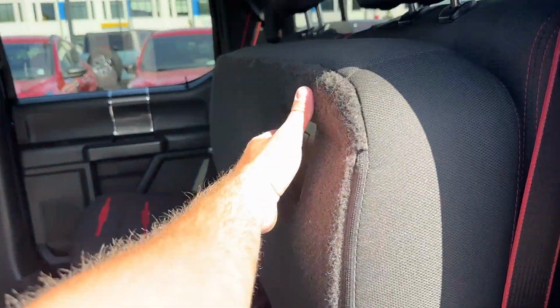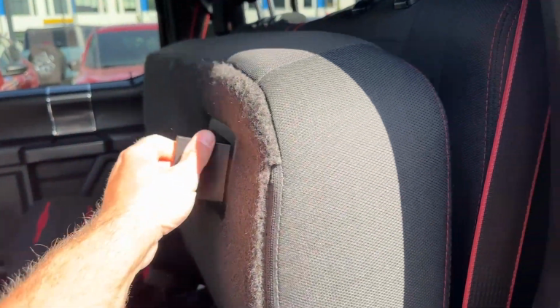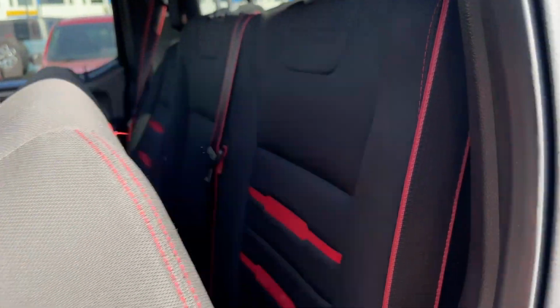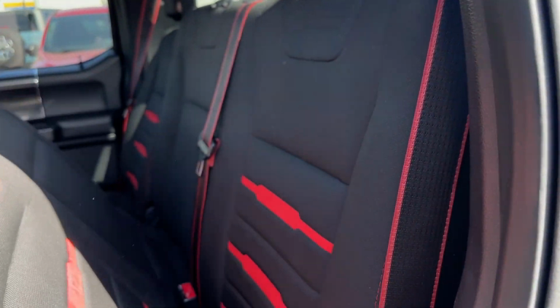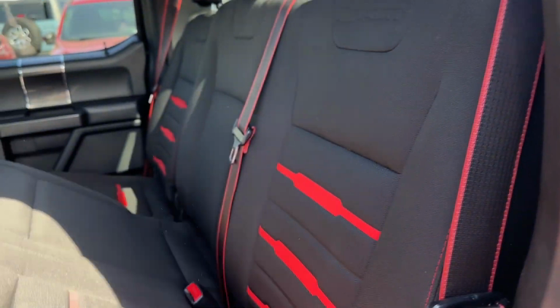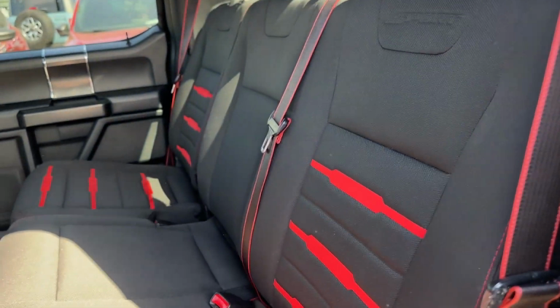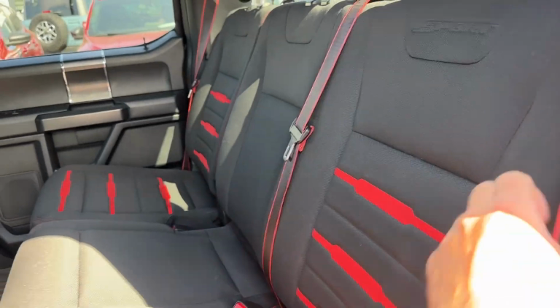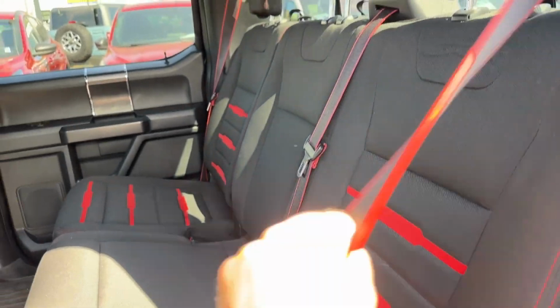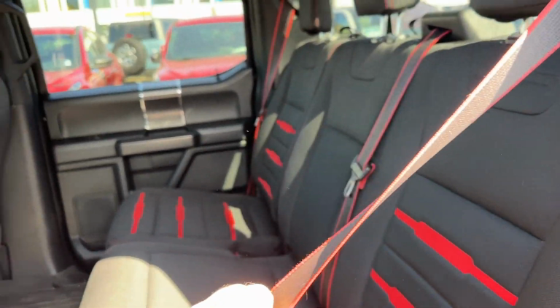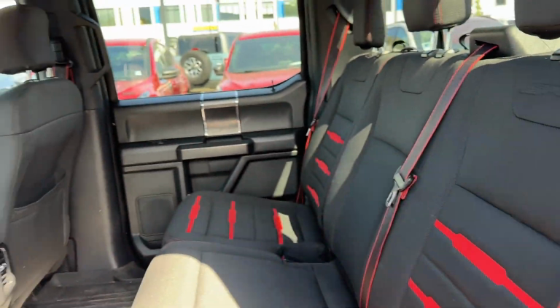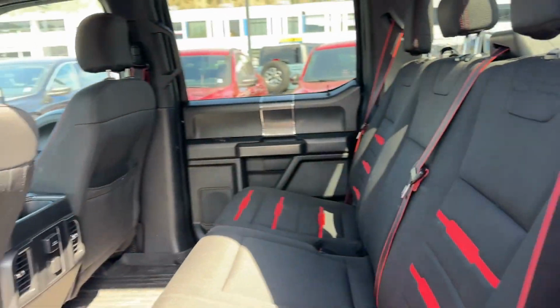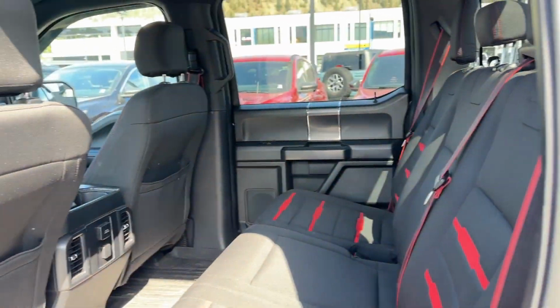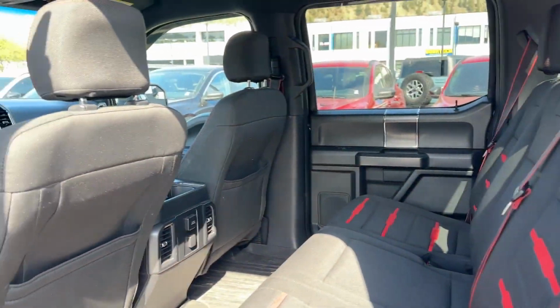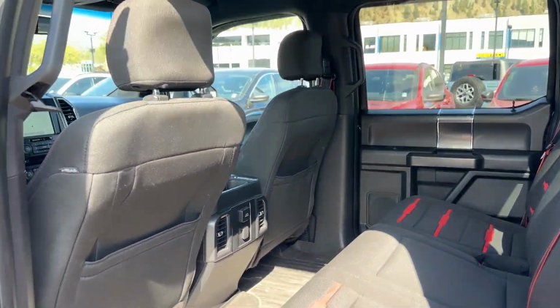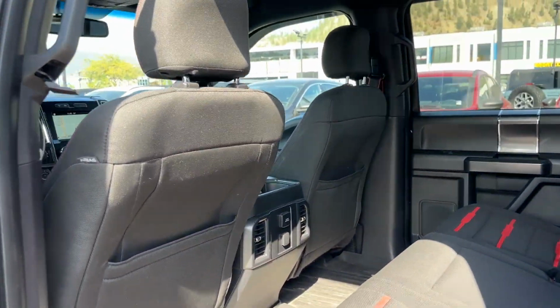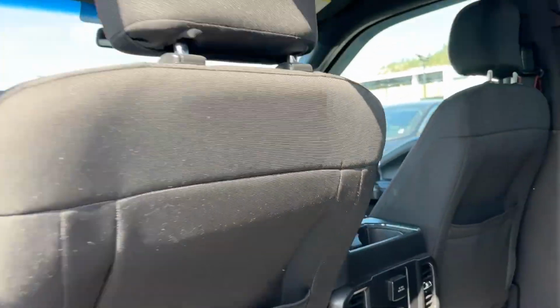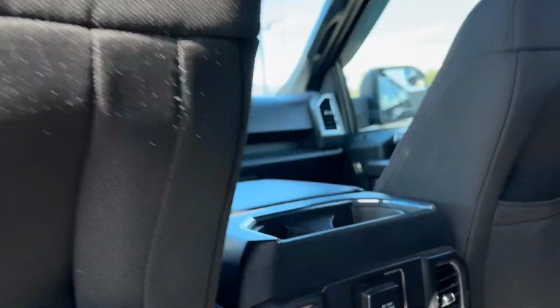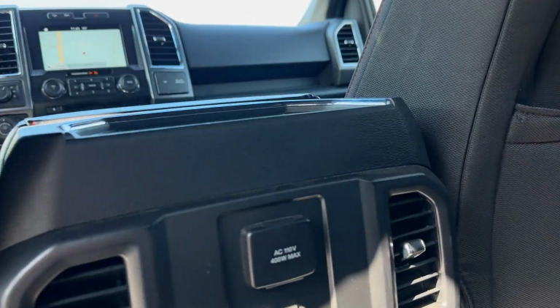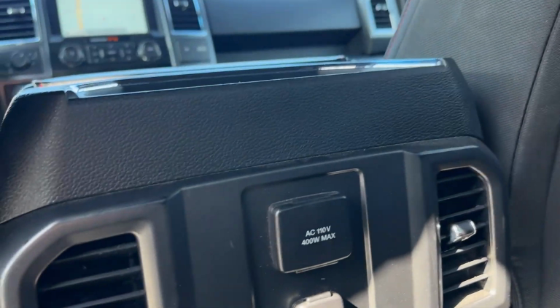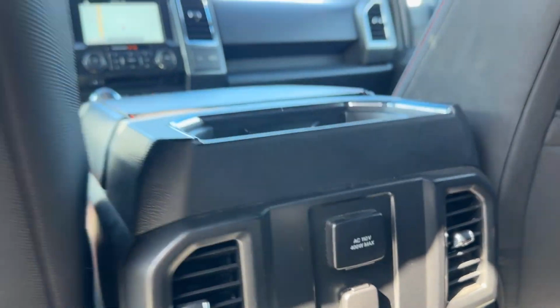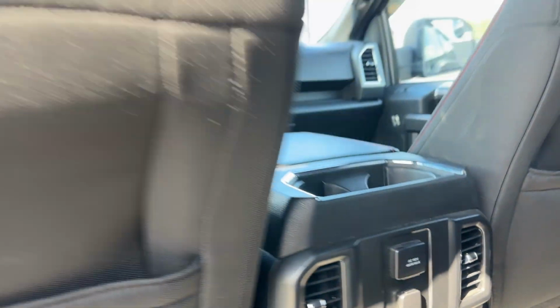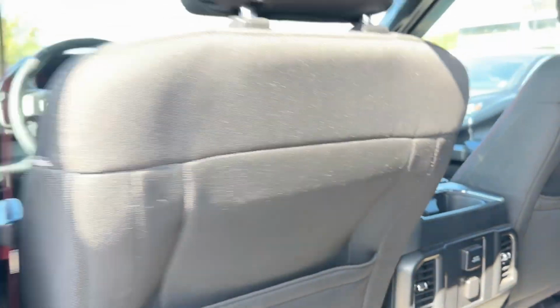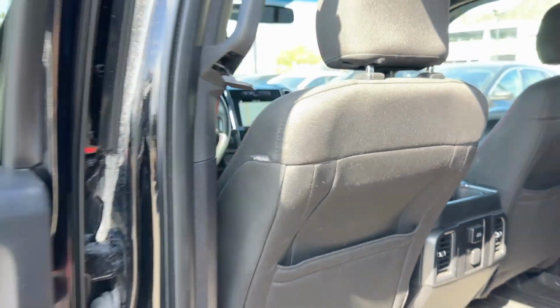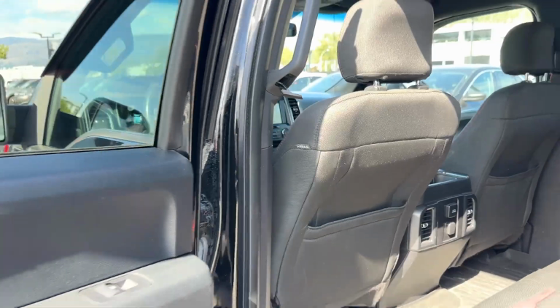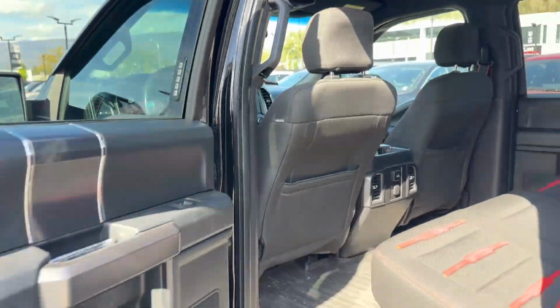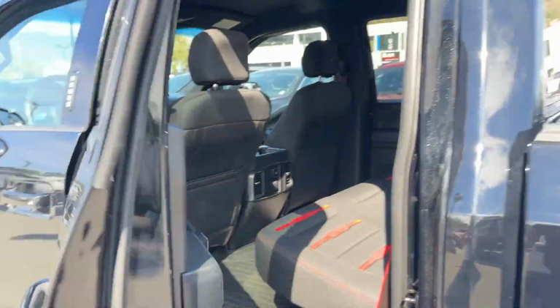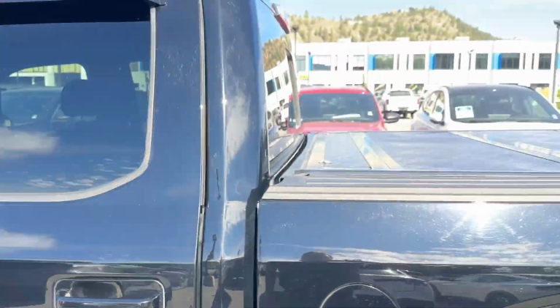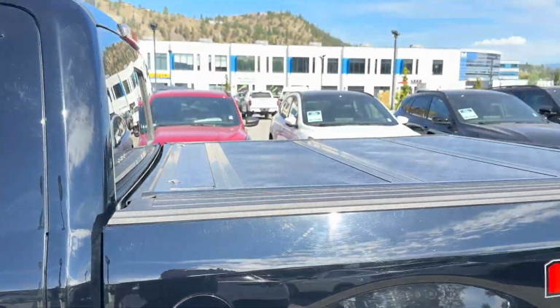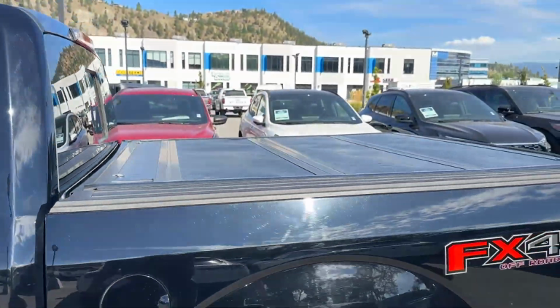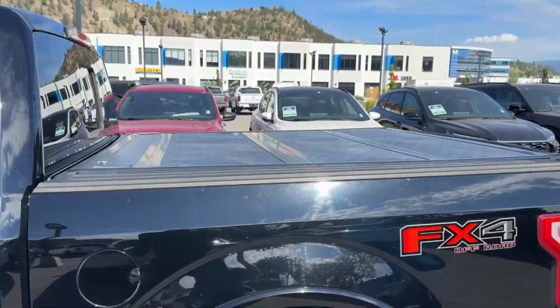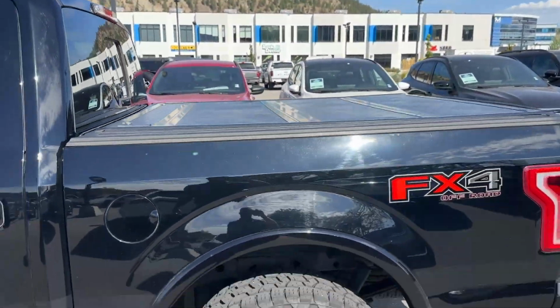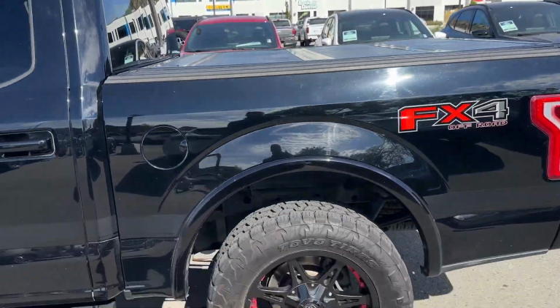We got back seats with all the special seatbelts here. You got a 401-watt plug in the box for the back of the cab here. Hard tonneau cover.